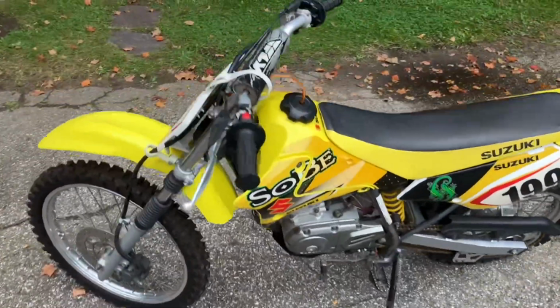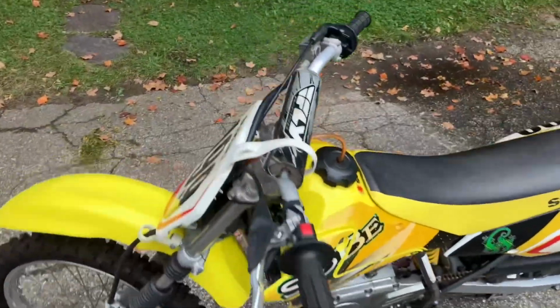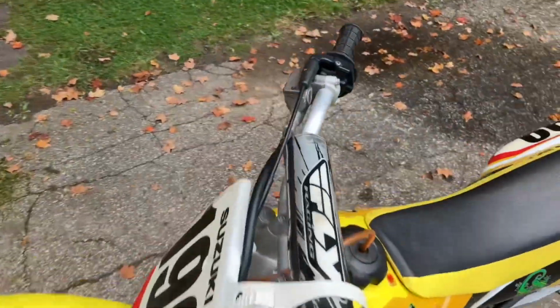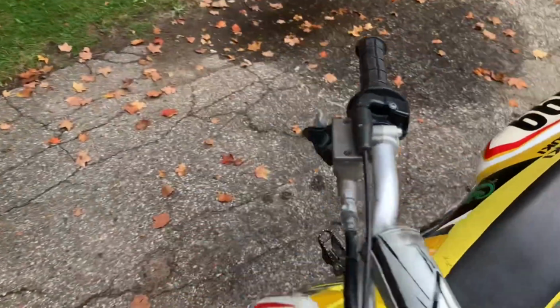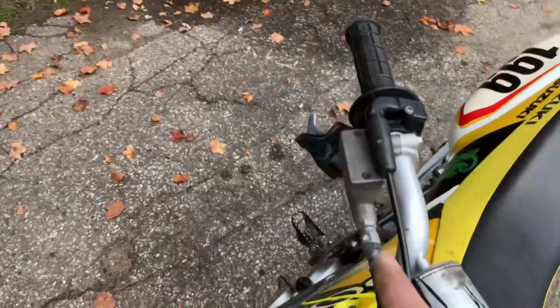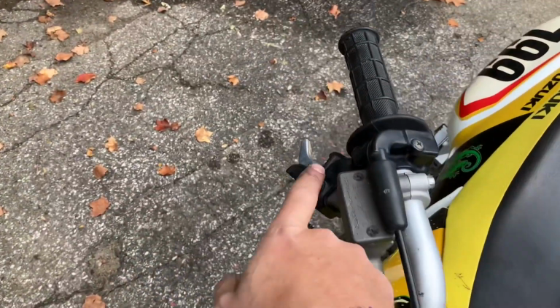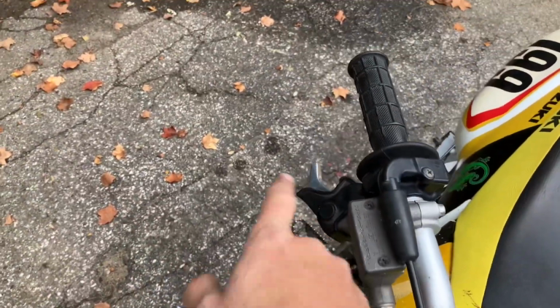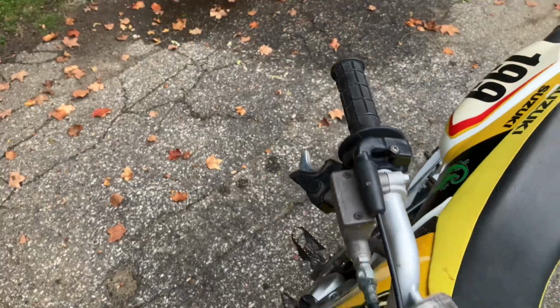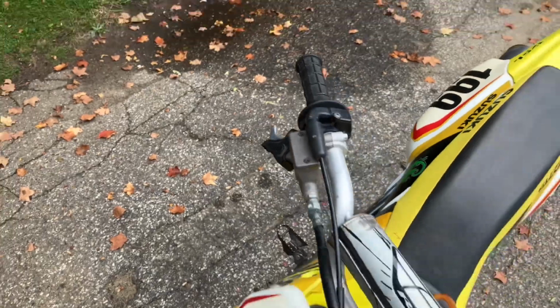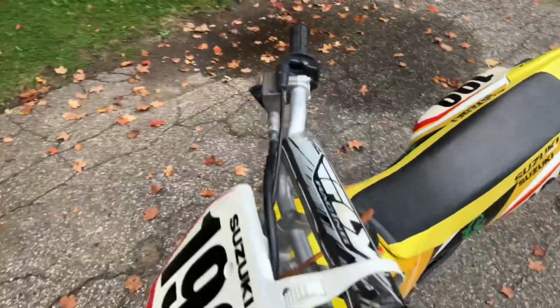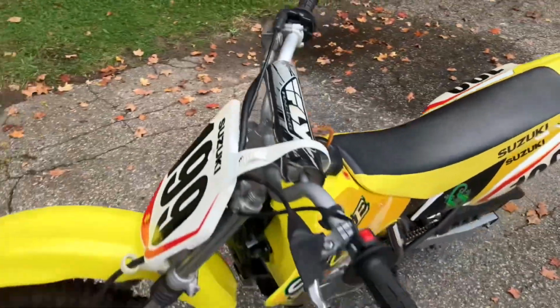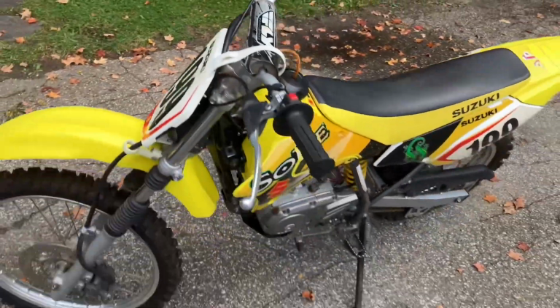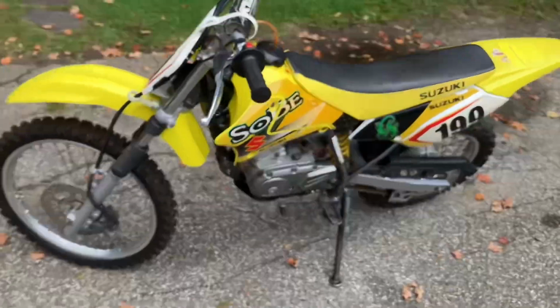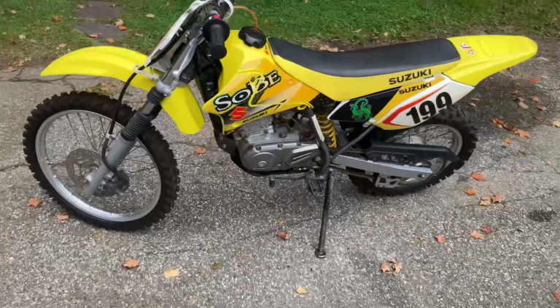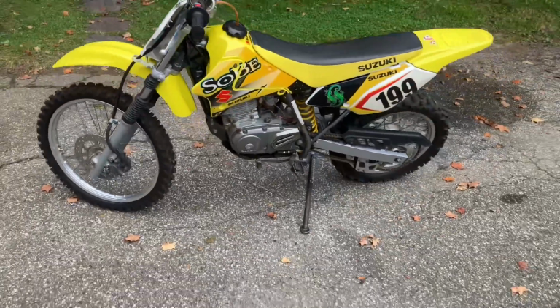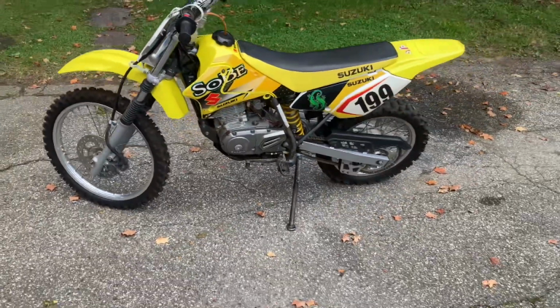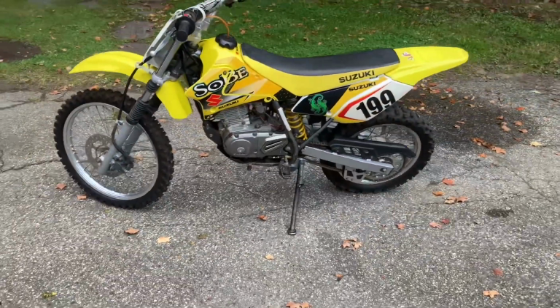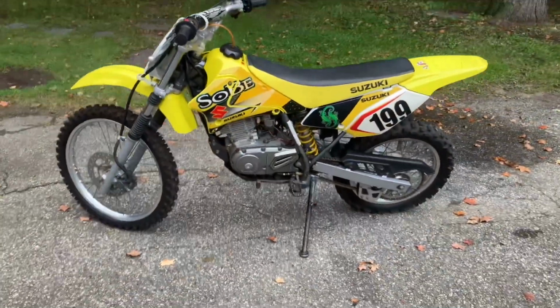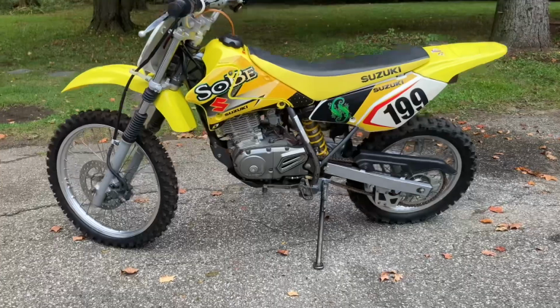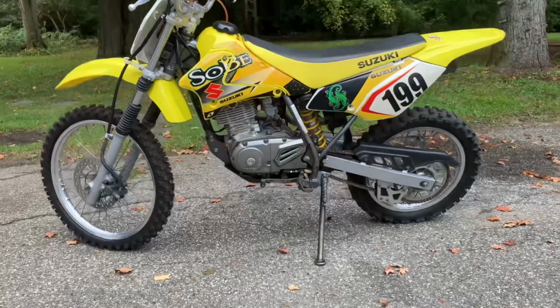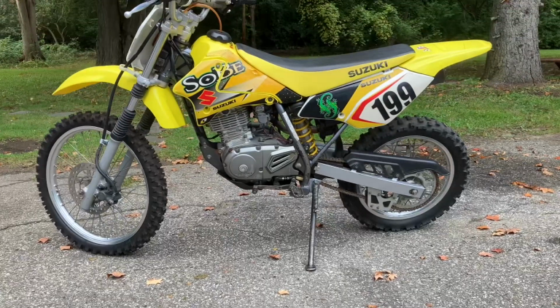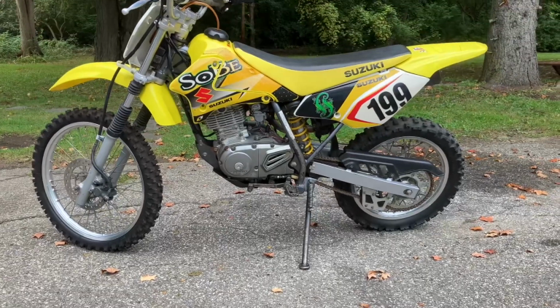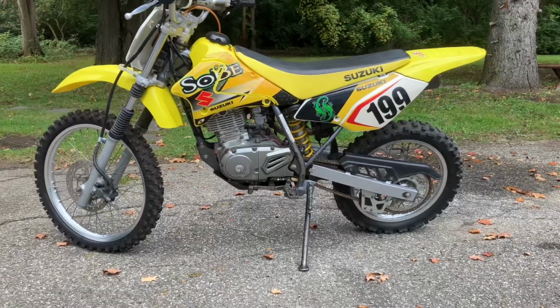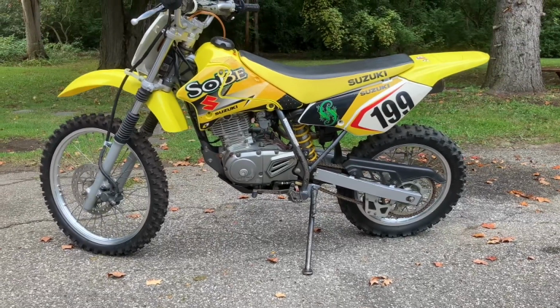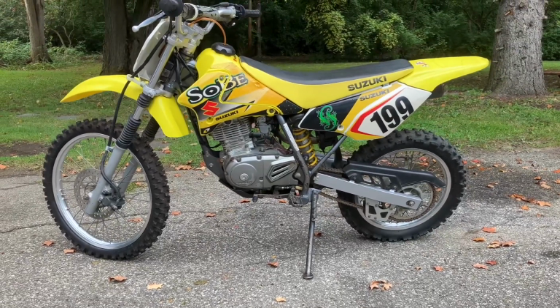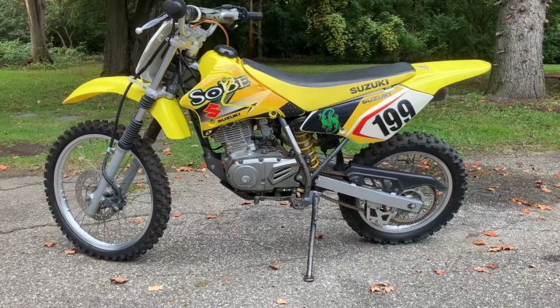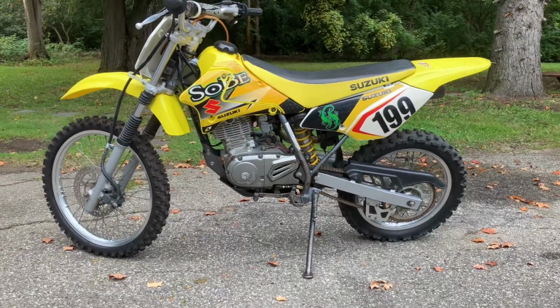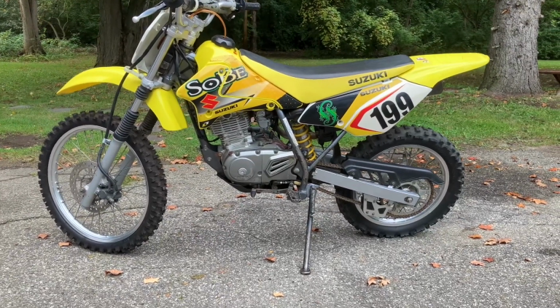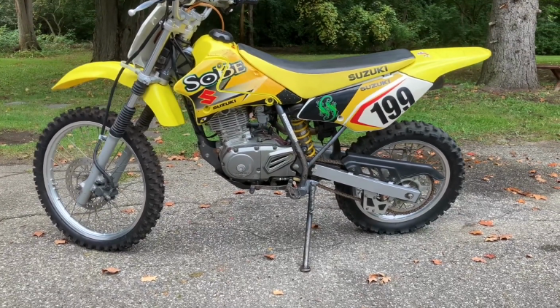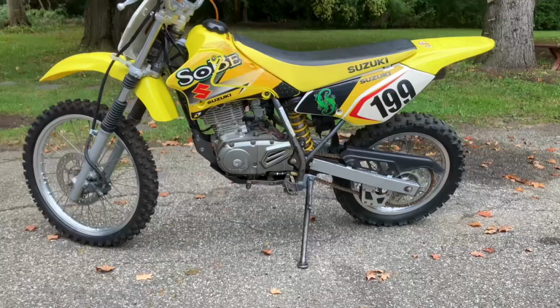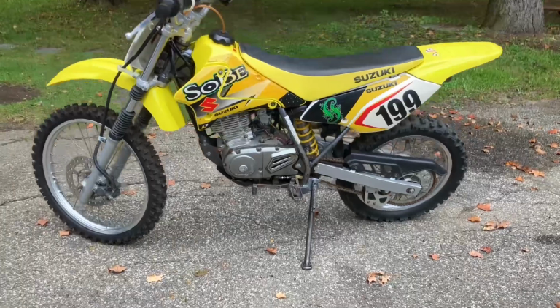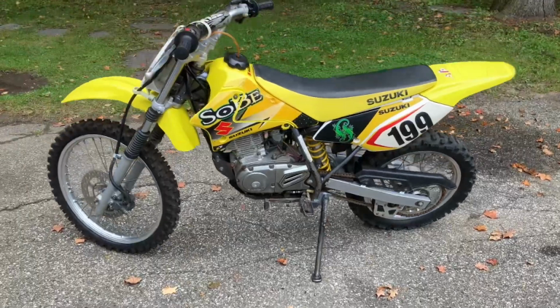It's got a broken brake lever here. The last person who had it dumped it. The person who had it before me — their kid was riding it. They dumped it and broke the lever, and pretty much the thing sat ever since, so I picked it up.